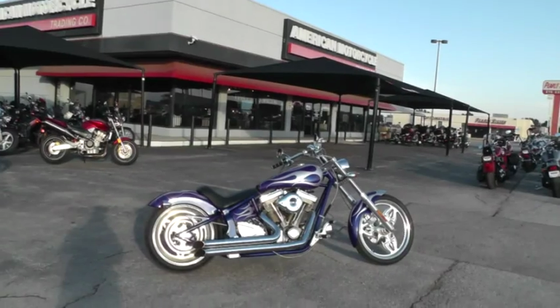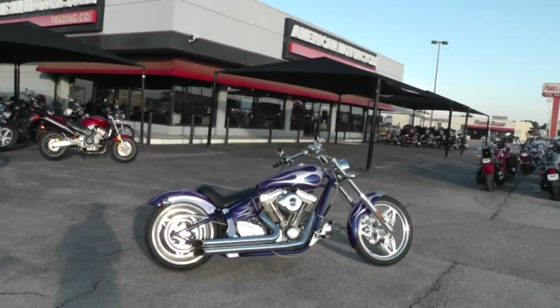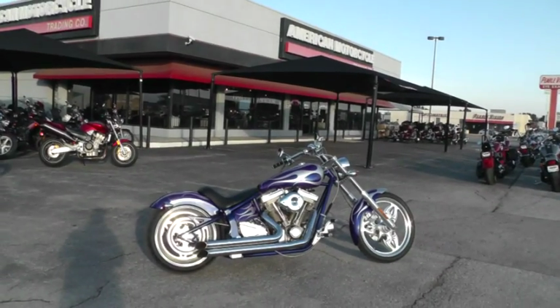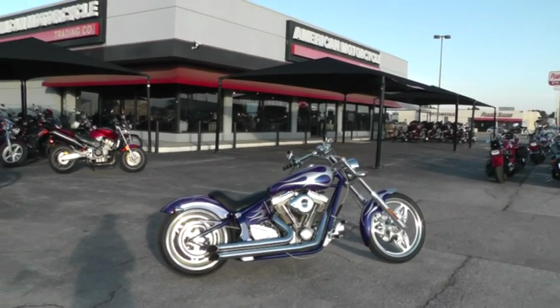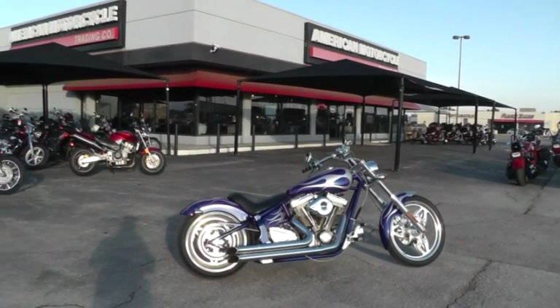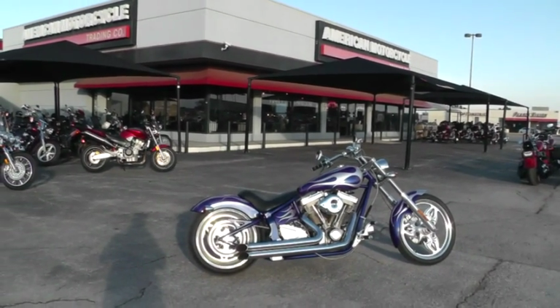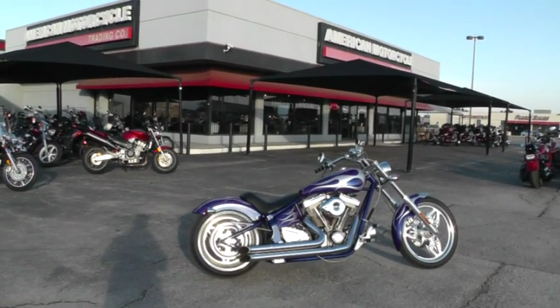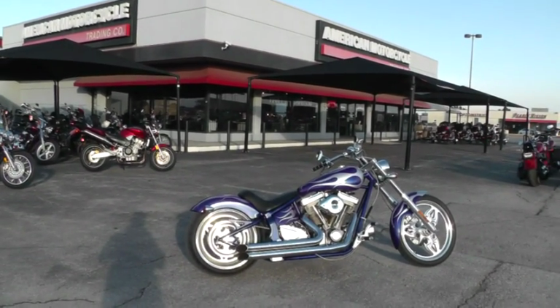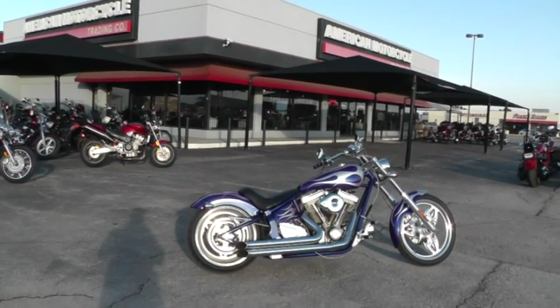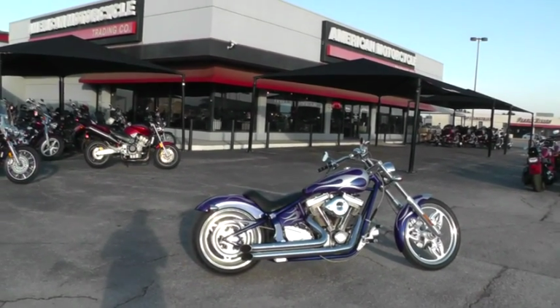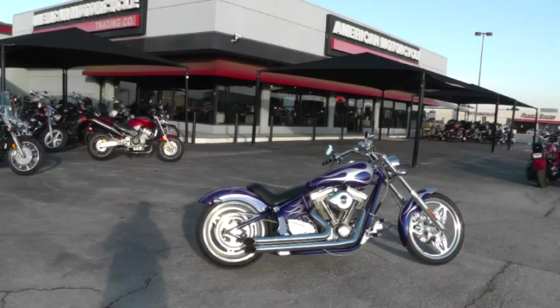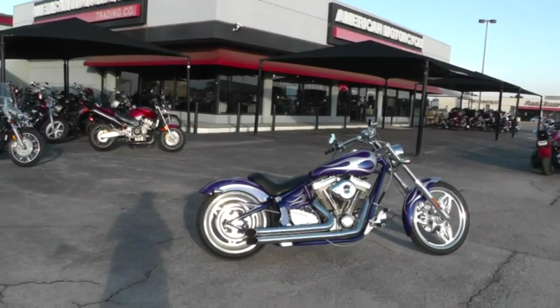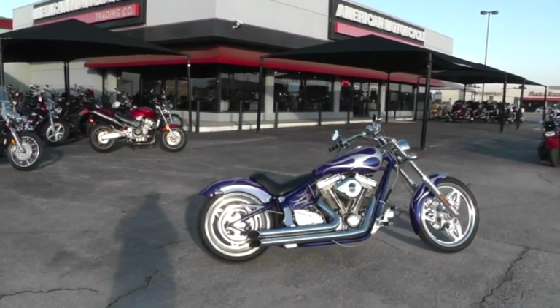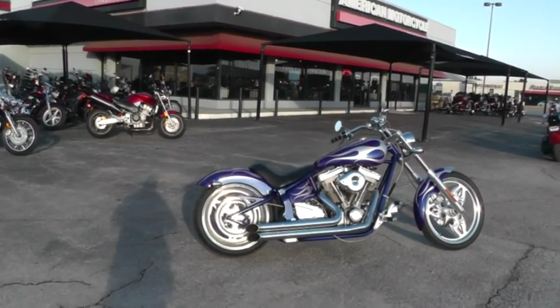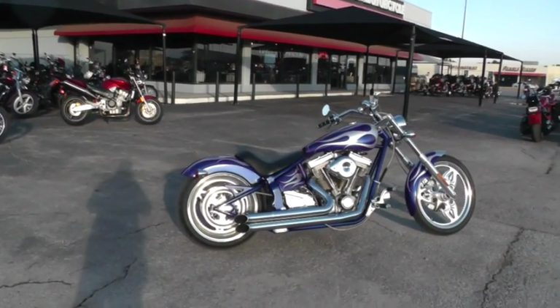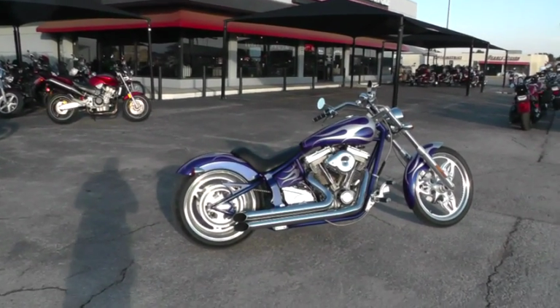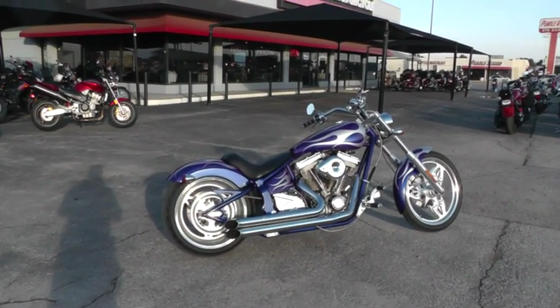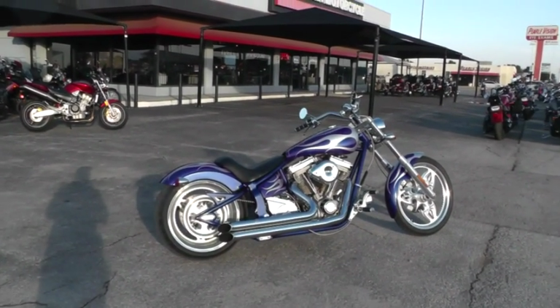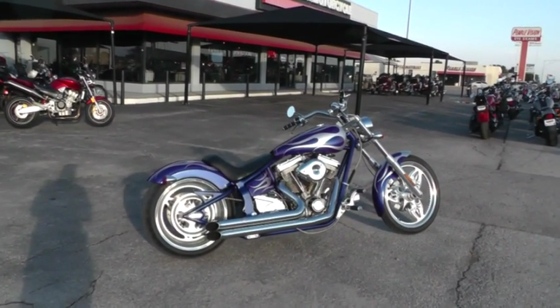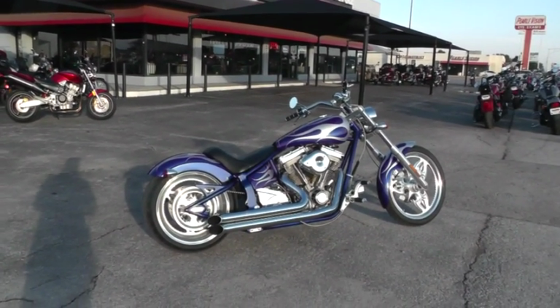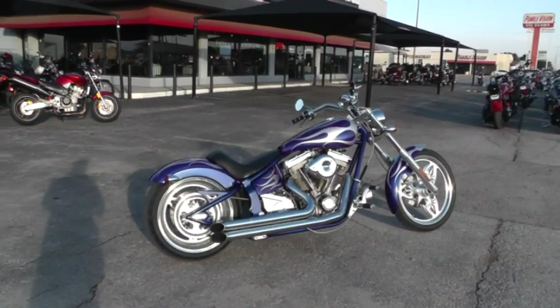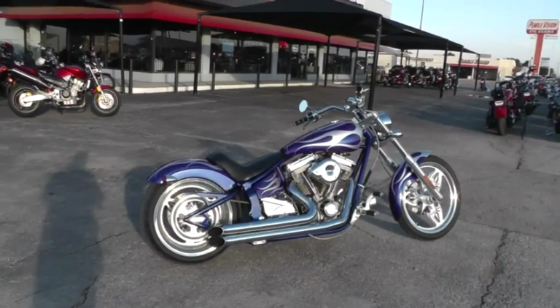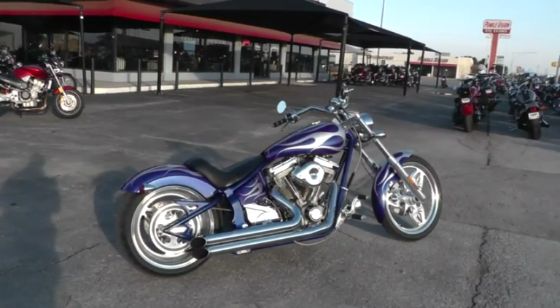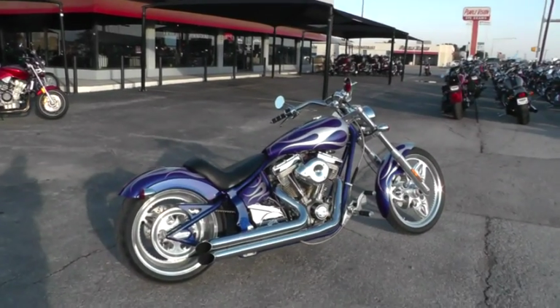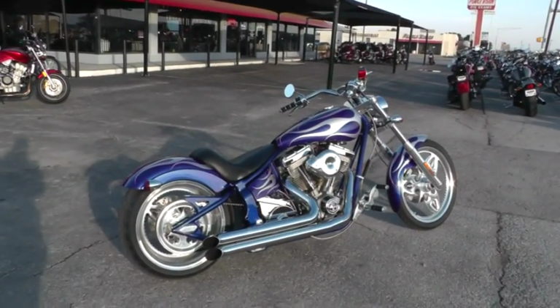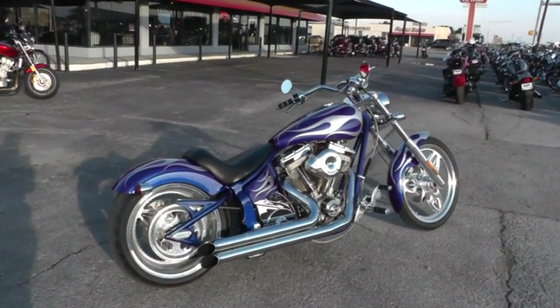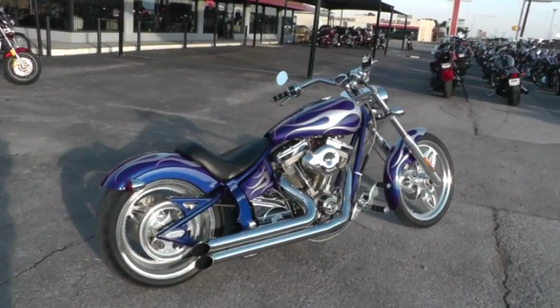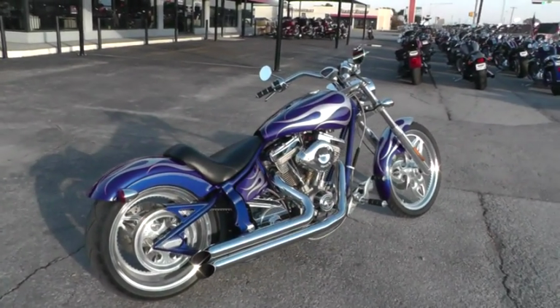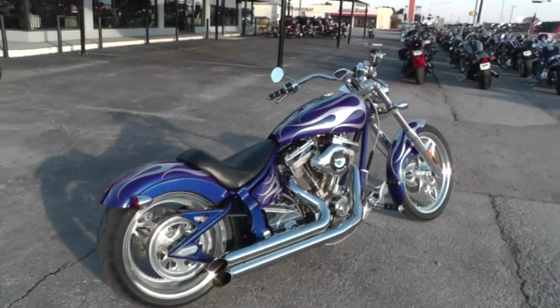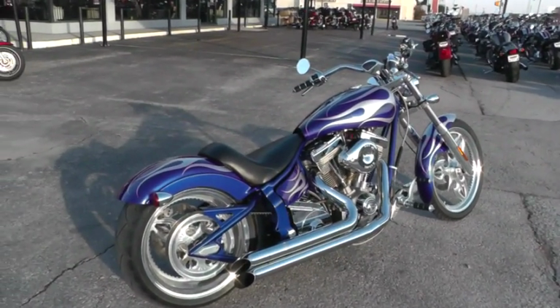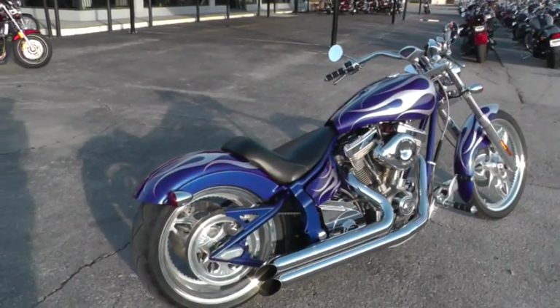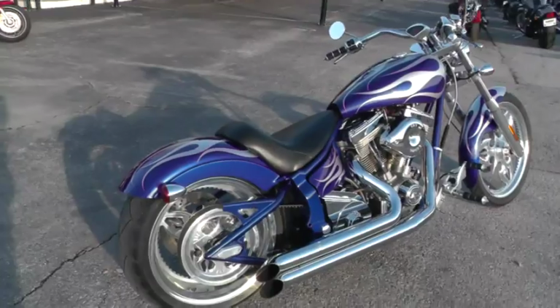Folks, Gino here with American Motorcycle Trading Company in Arlington, Texas. I've got one sweet ride I want to show you today. It's a 2006 Saxon Scepter — a Pro Street-style custom, and this thing is sweet.